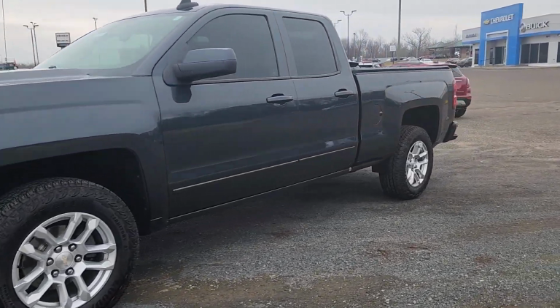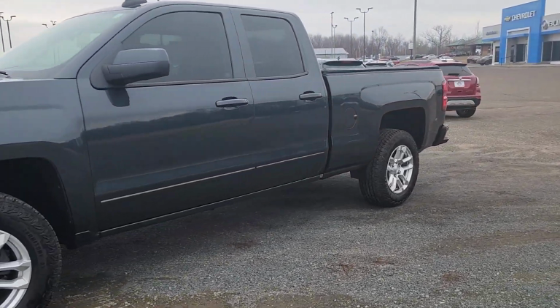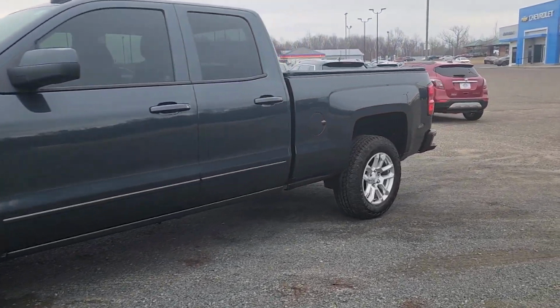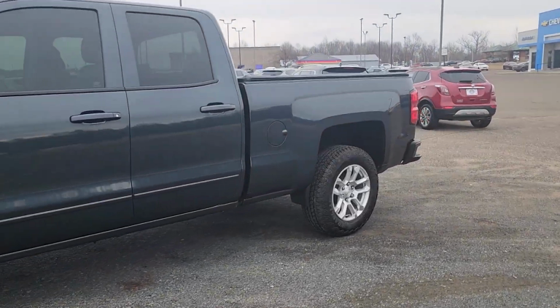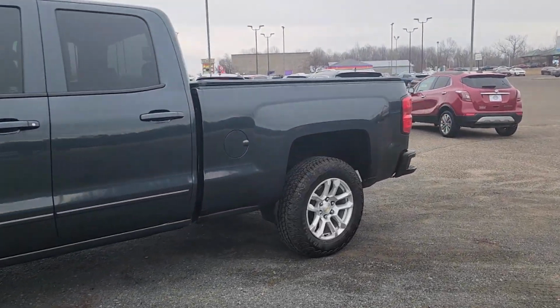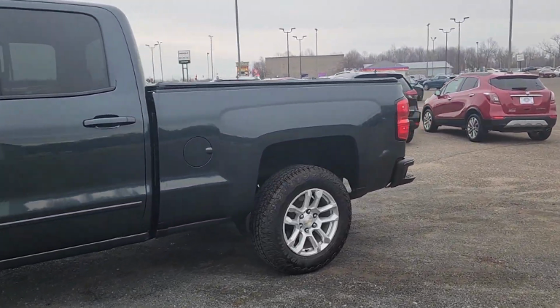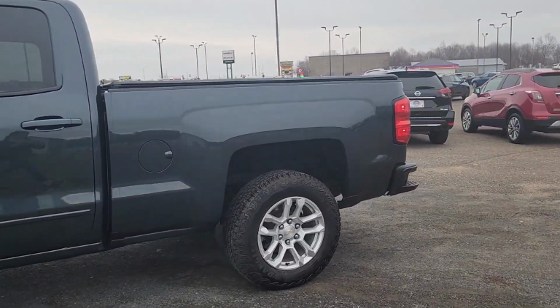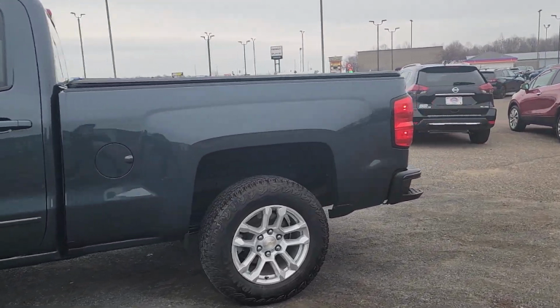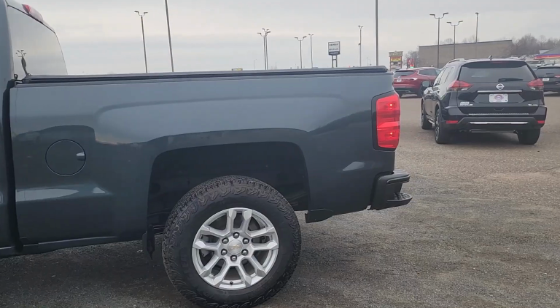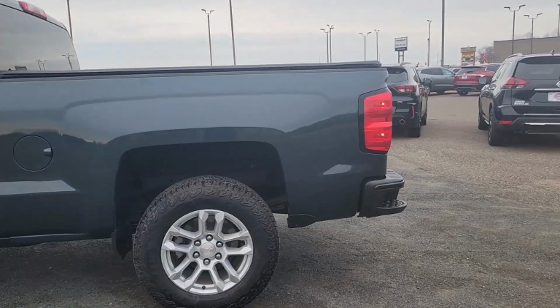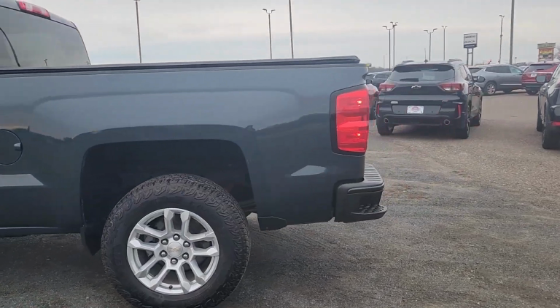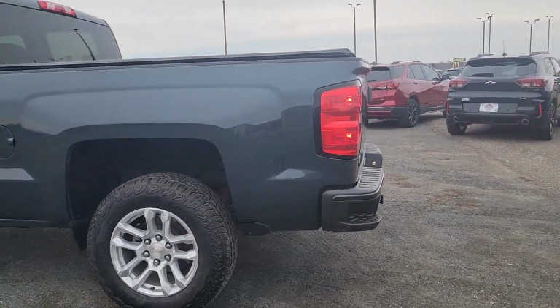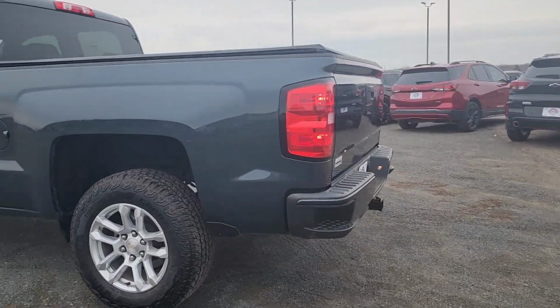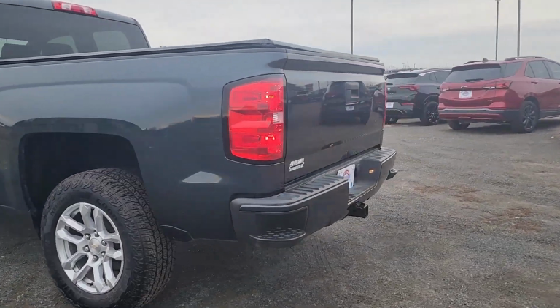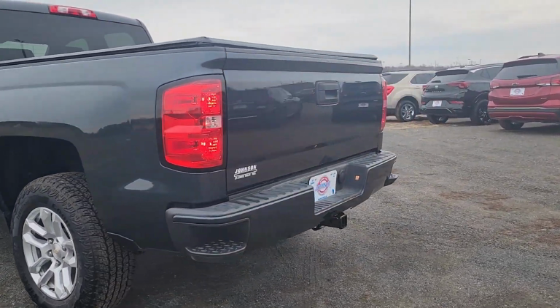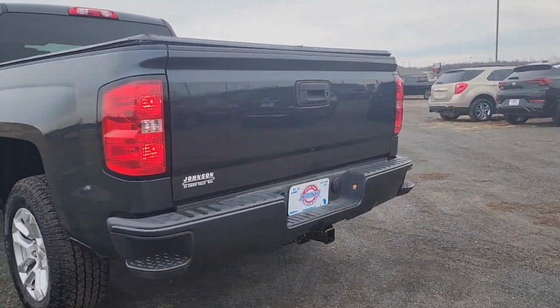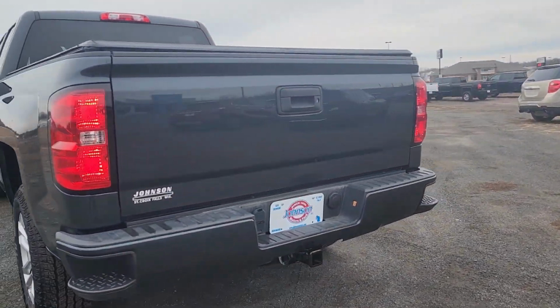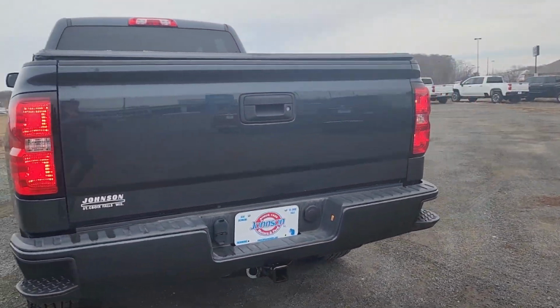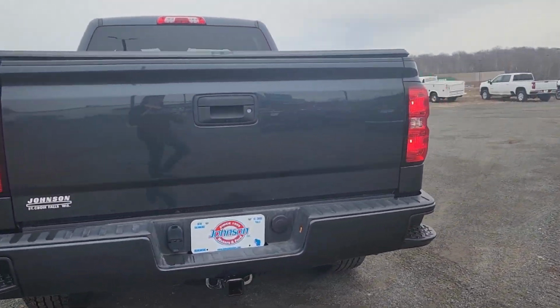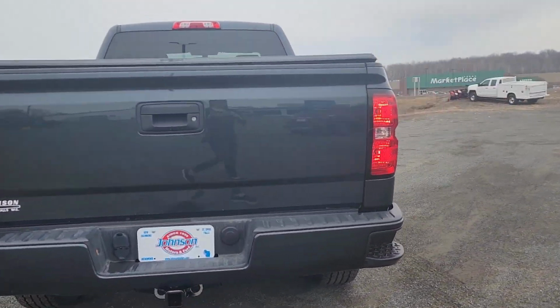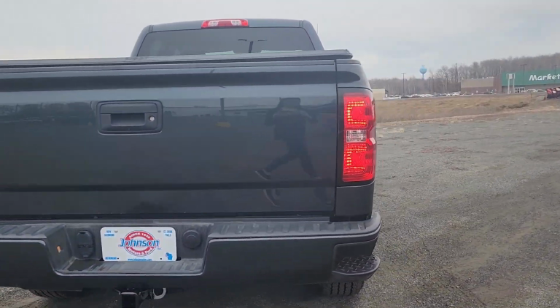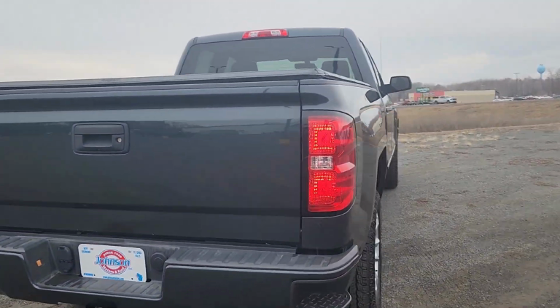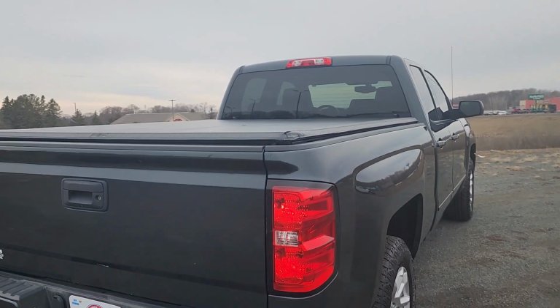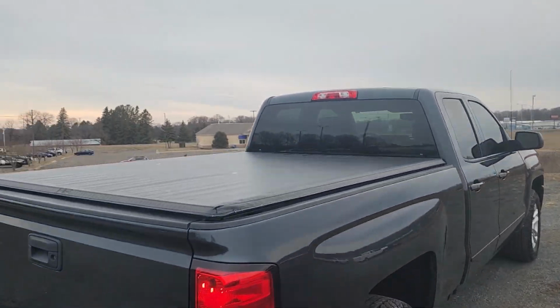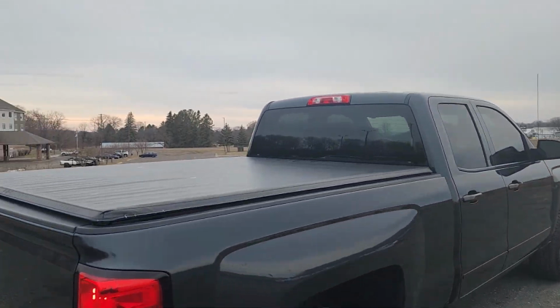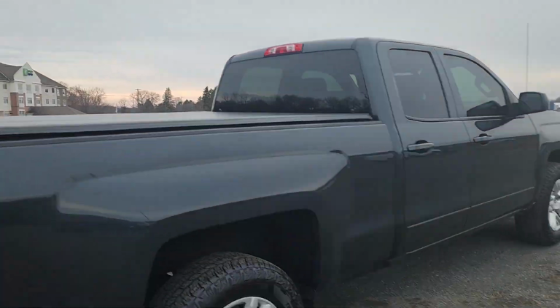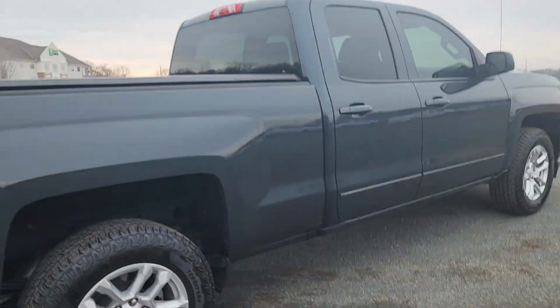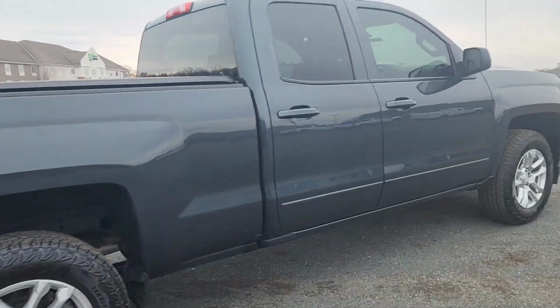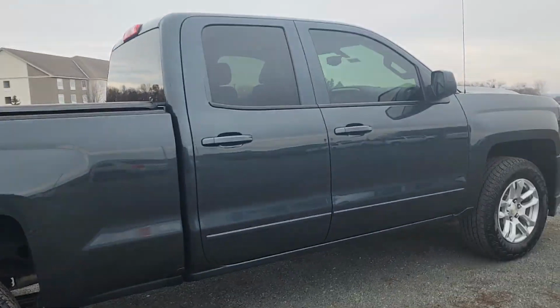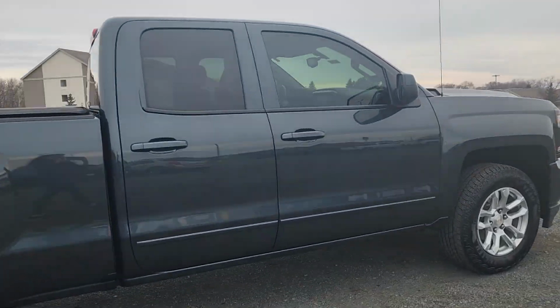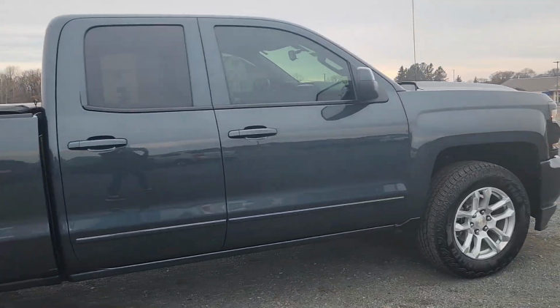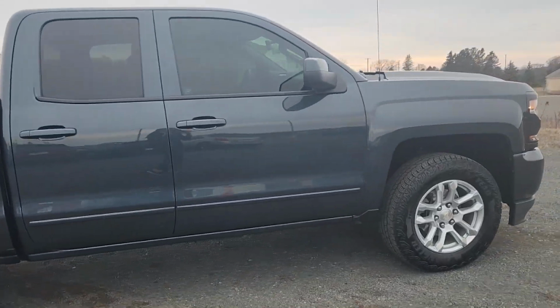Here at Johnson Motors in St. Croix Falls, we have this 2018 Chevy Silverado 1500 LT. As you can see here, it has a tunnel cover. This vehicle has 44,900 miles on it.